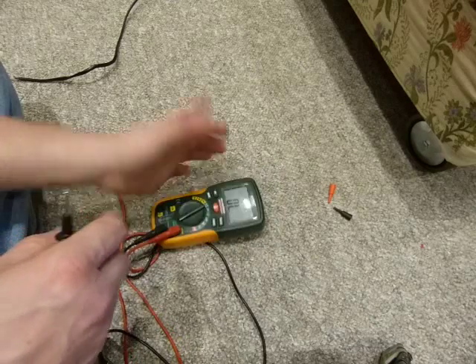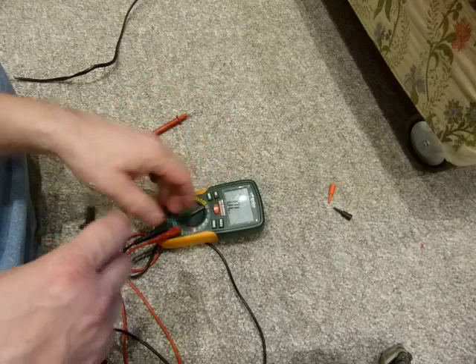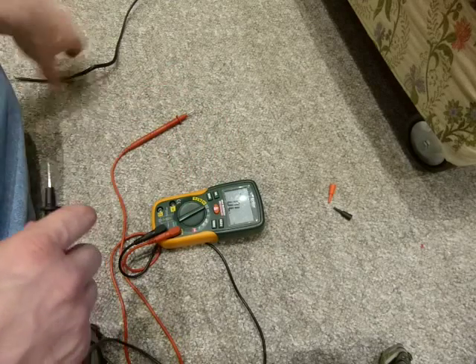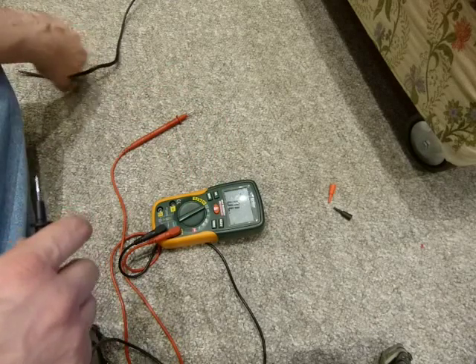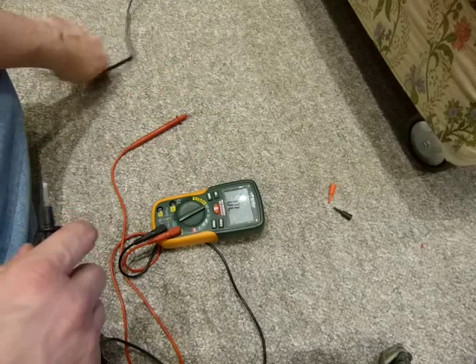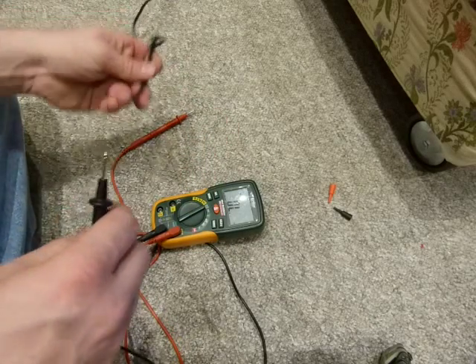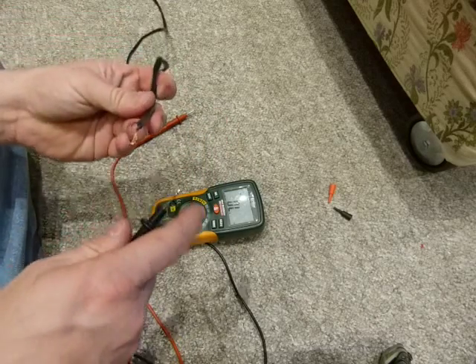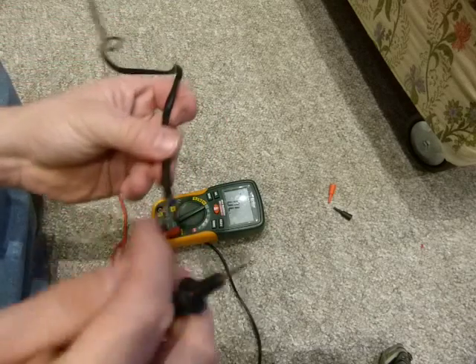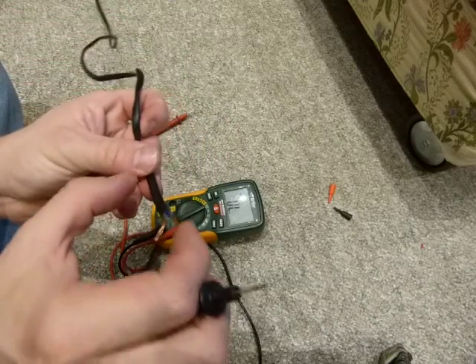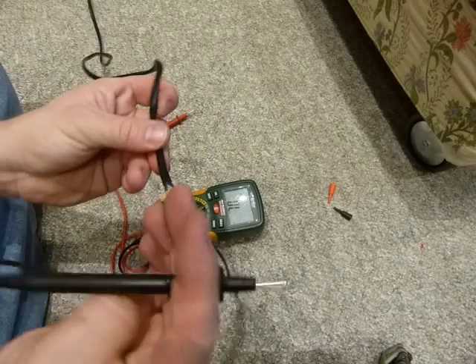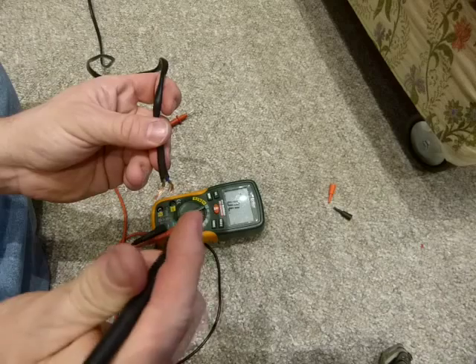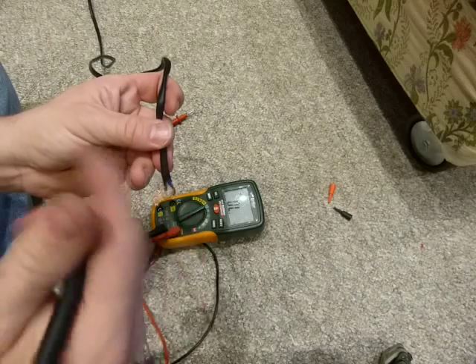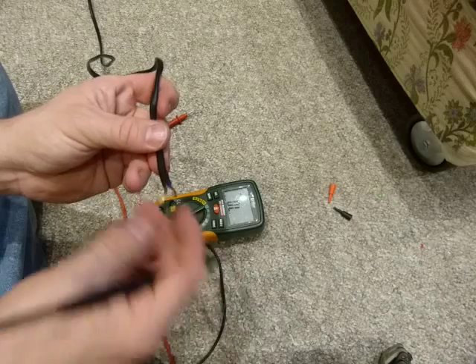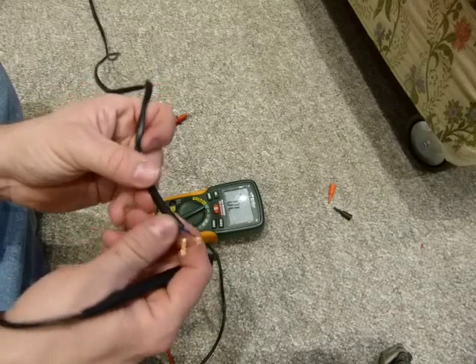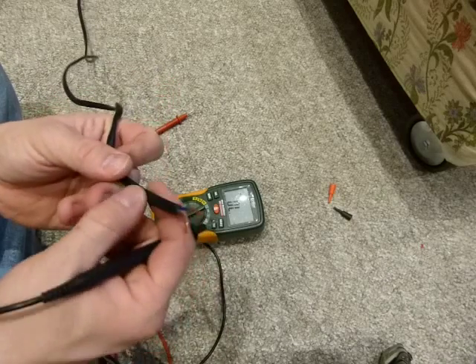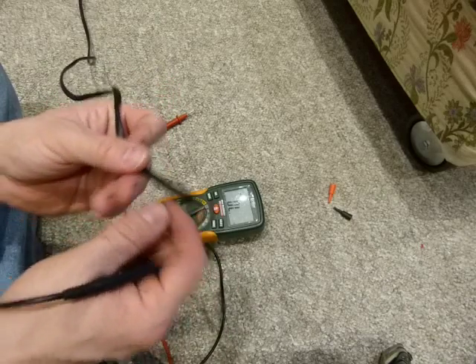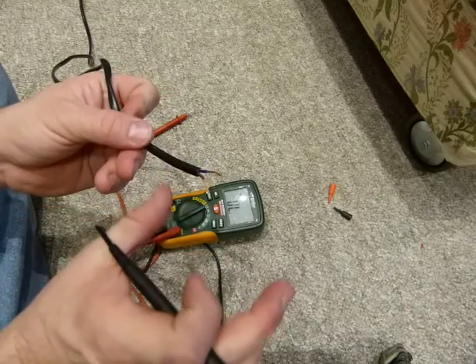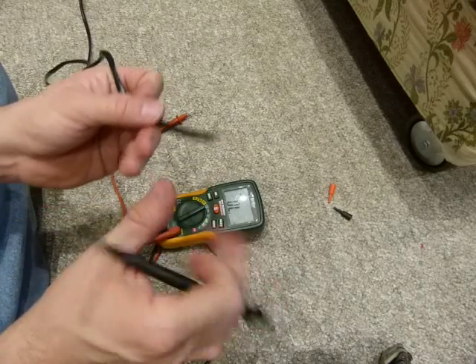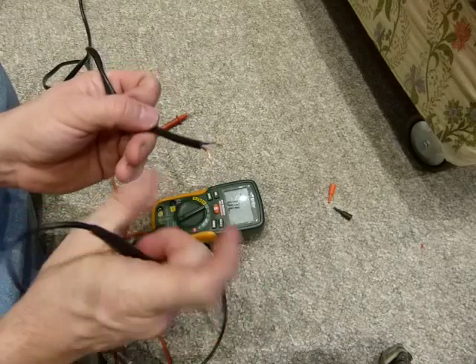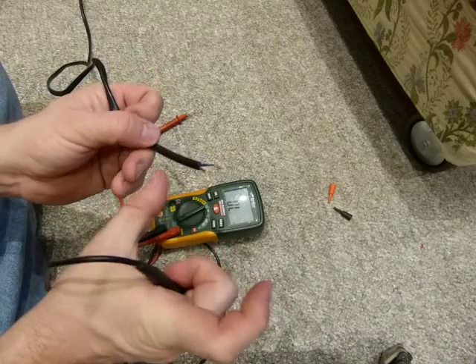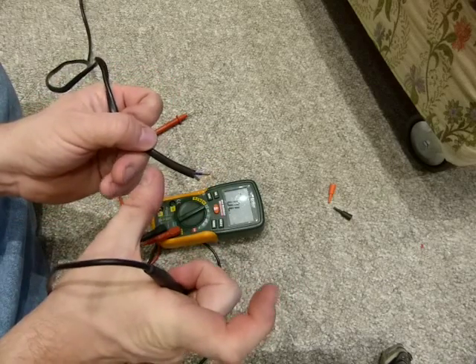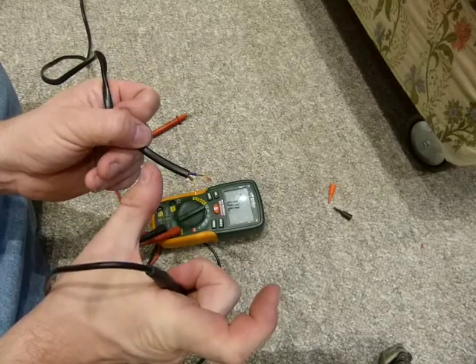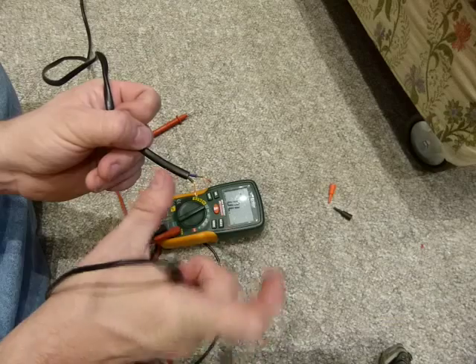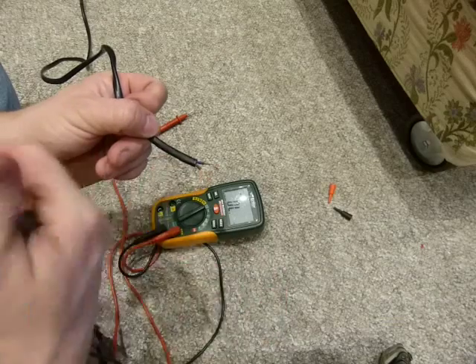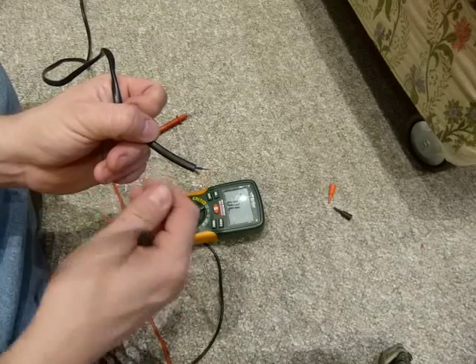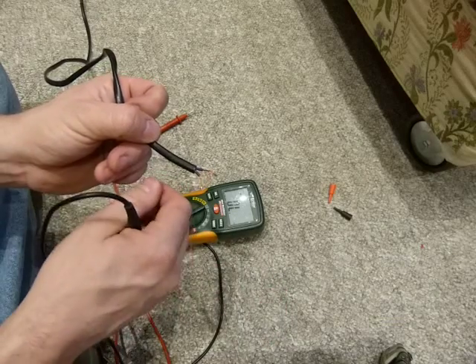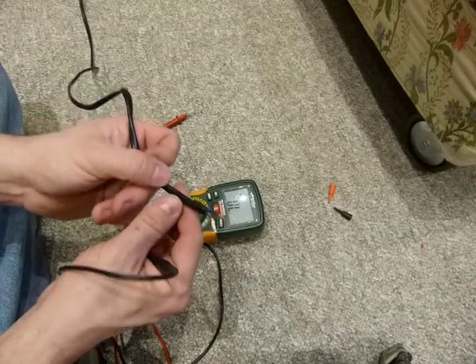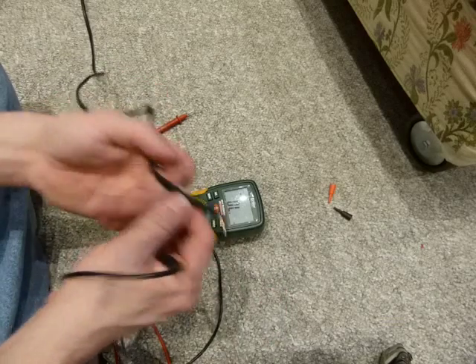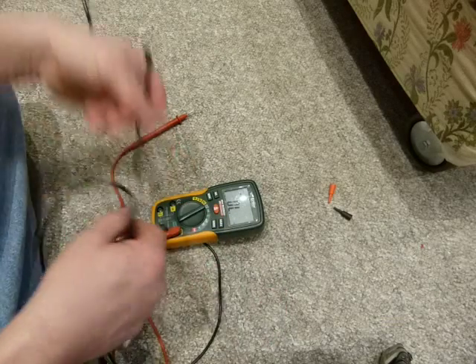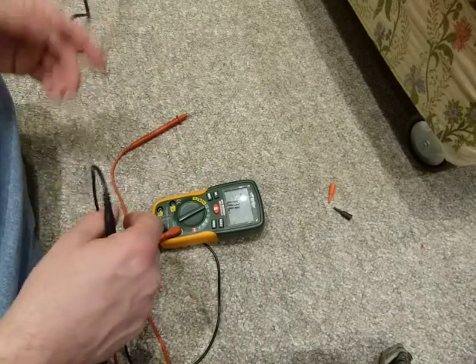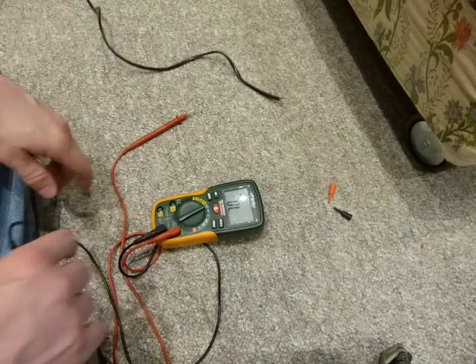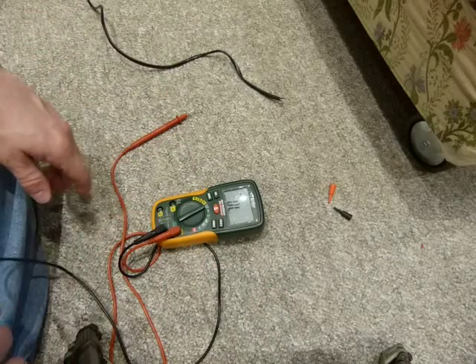A continuity test is a great way to test these things even with the molded plug on it. I just wanted to save the plug with a little bit of wire on it, reused it, and just threw the rest away.